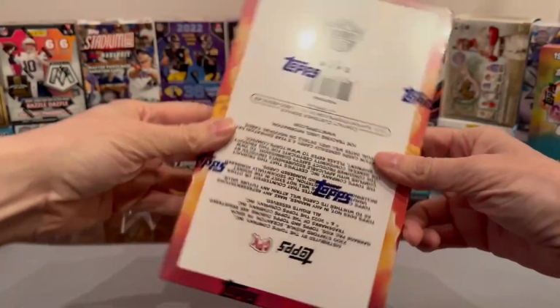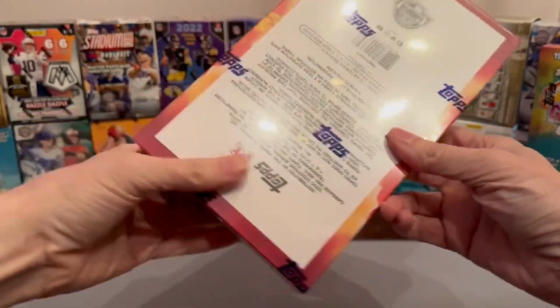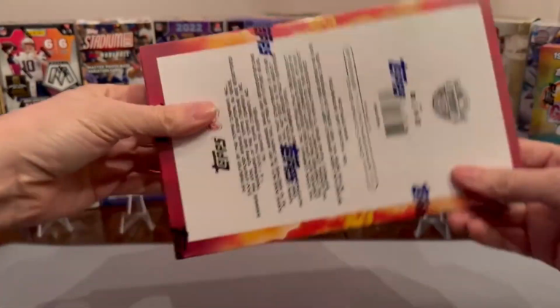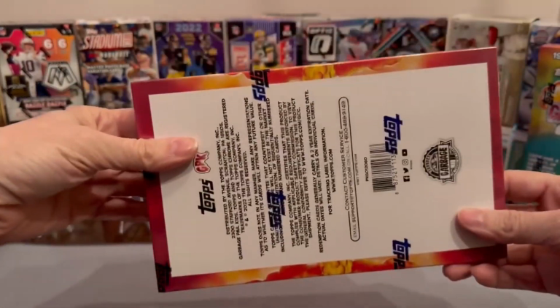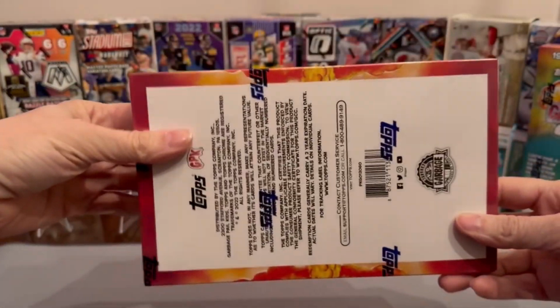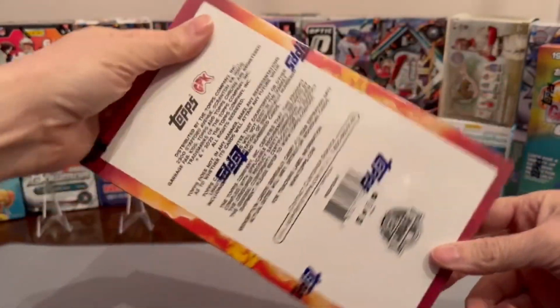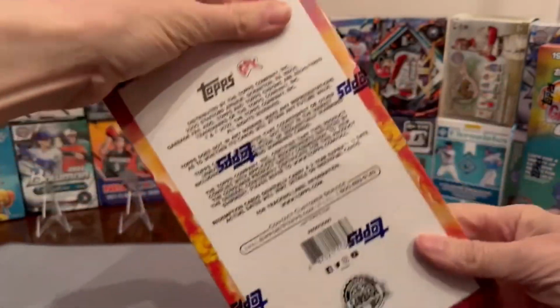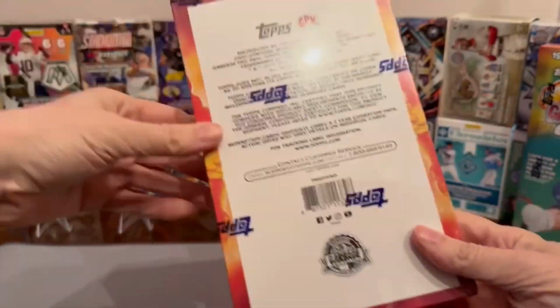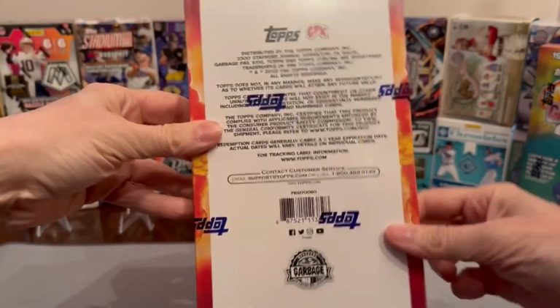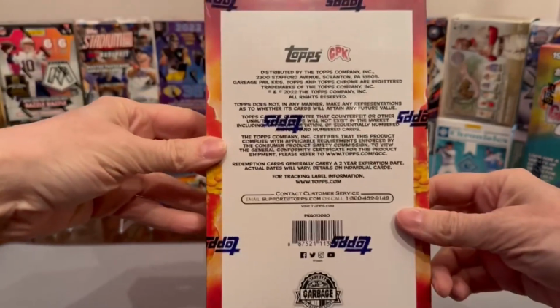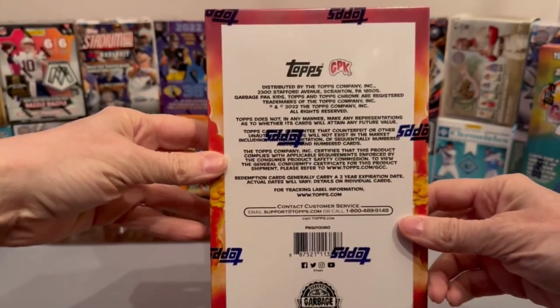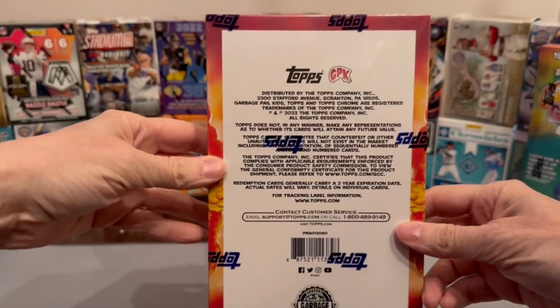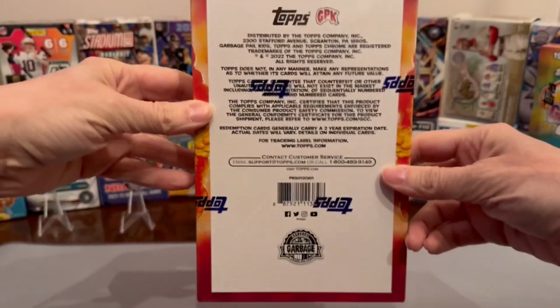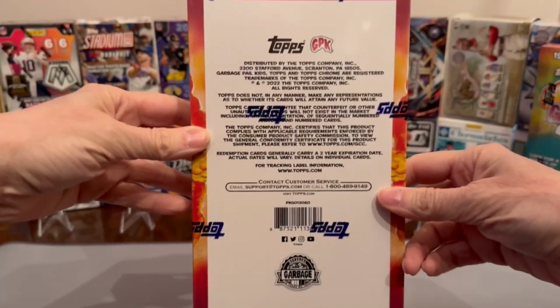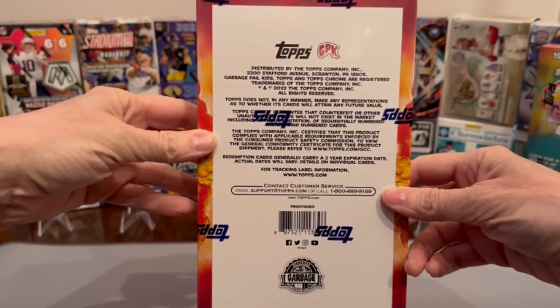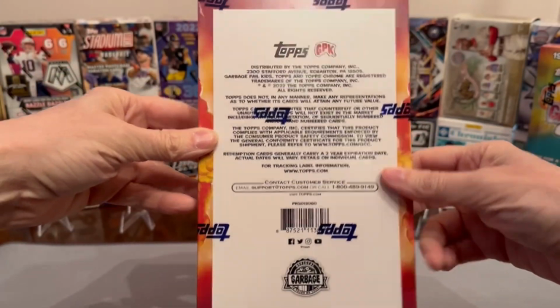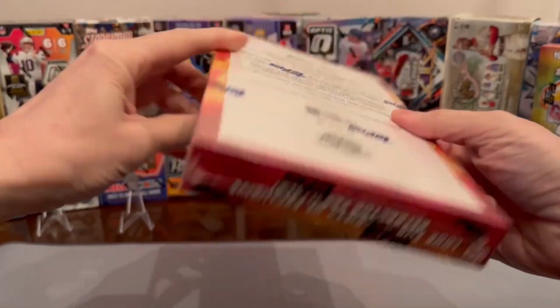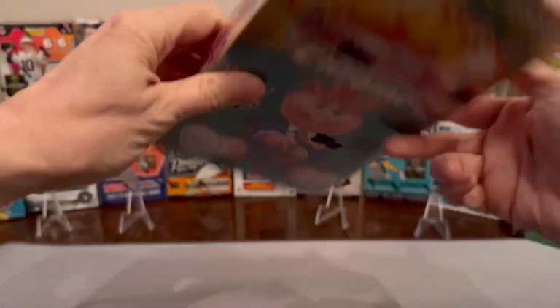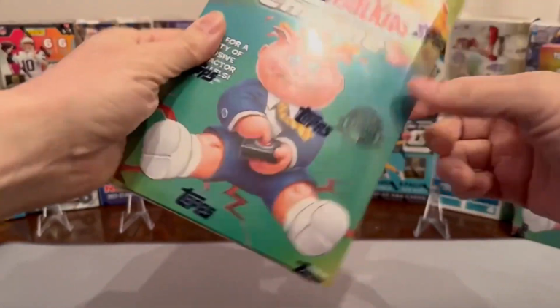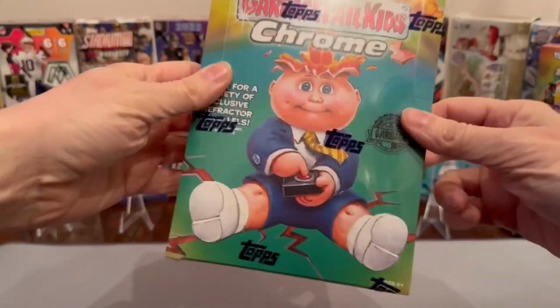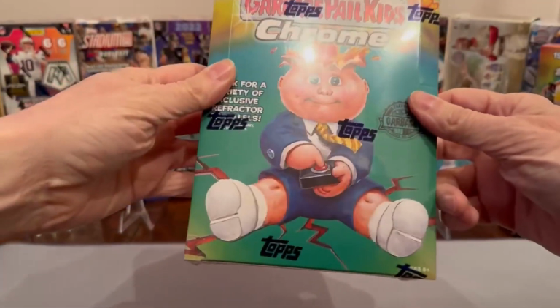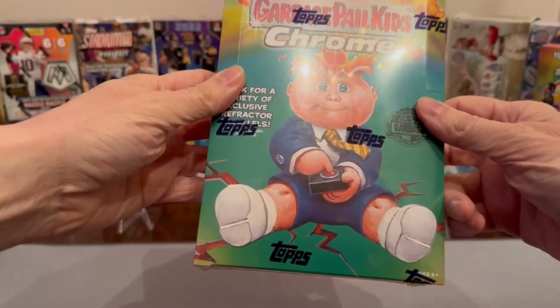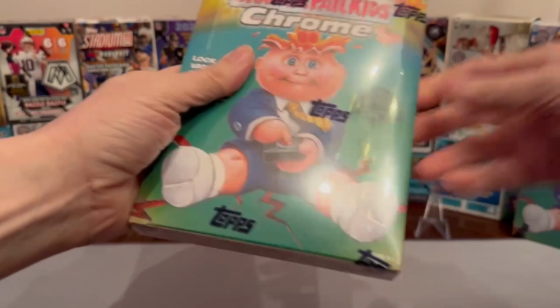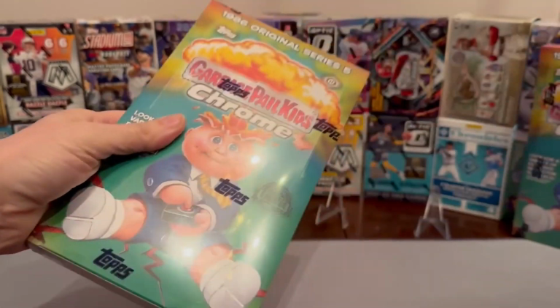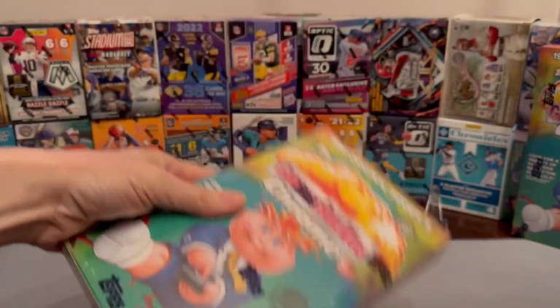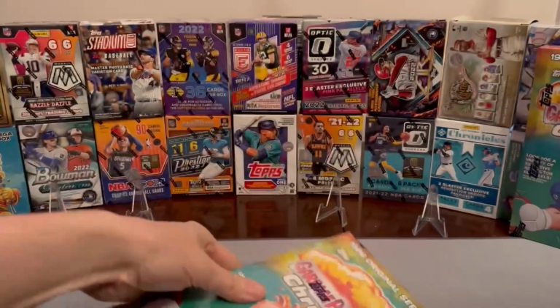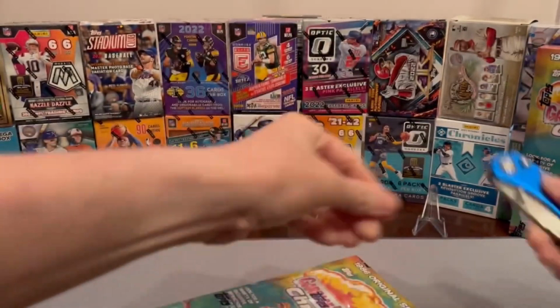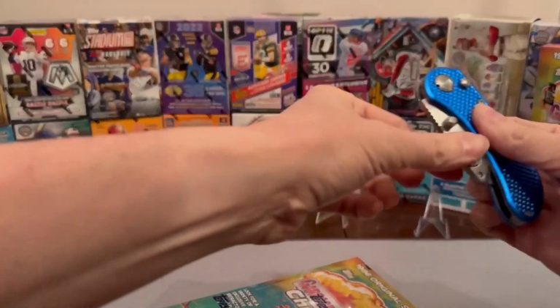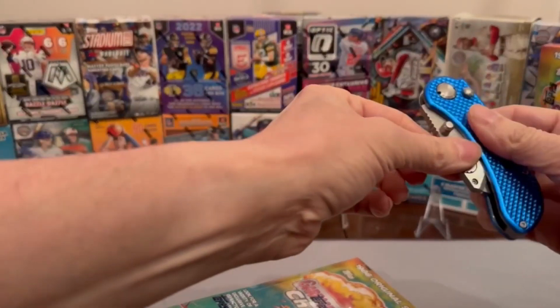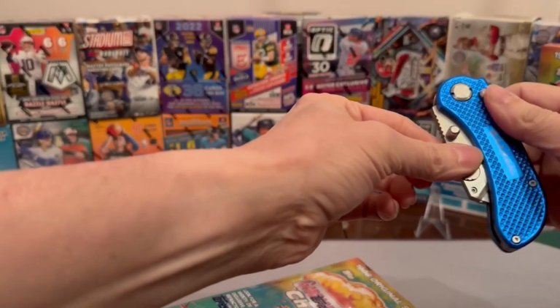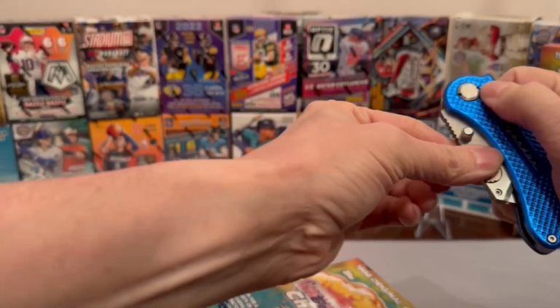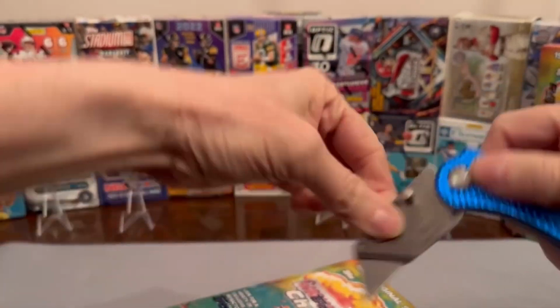I ripped one before, got a couple colors out of there — I think I got three. Nothing super big. Still chasing new colors. So without further ado, let's just jump right up in here.